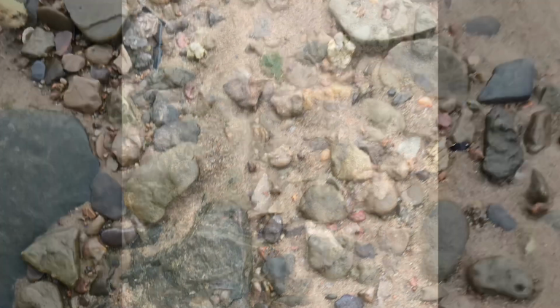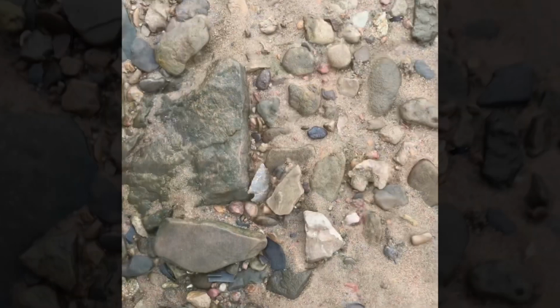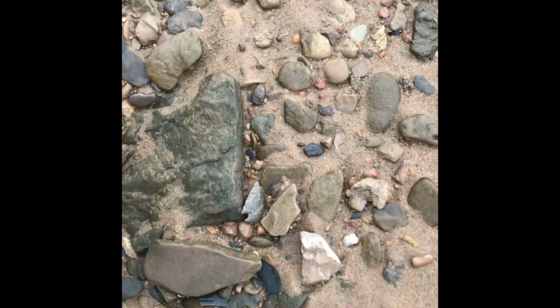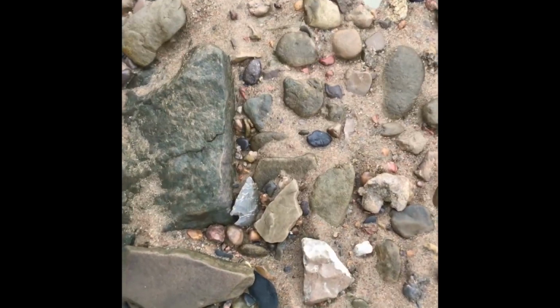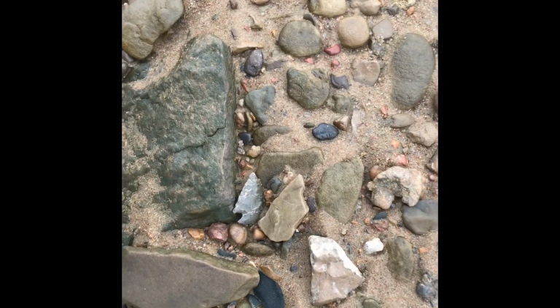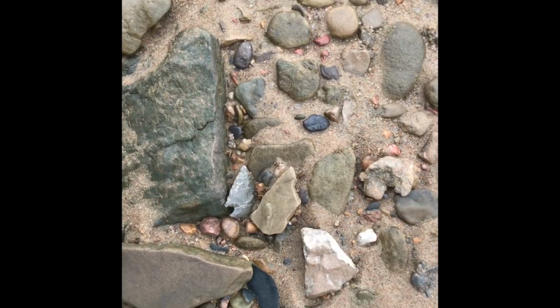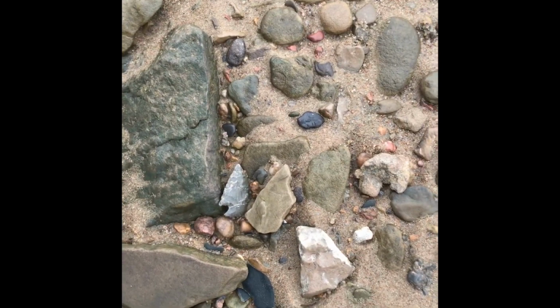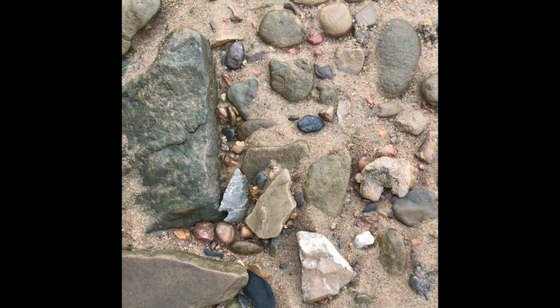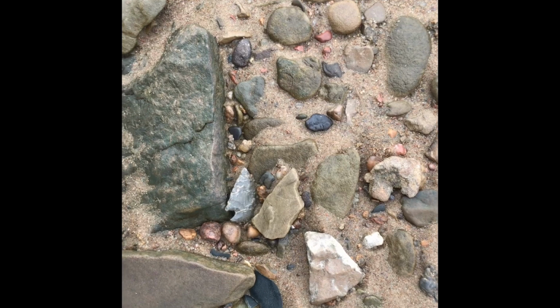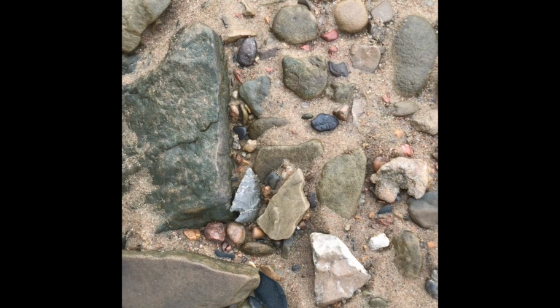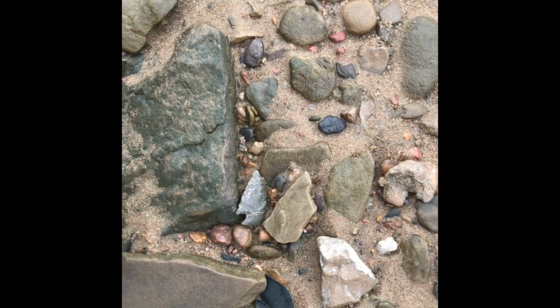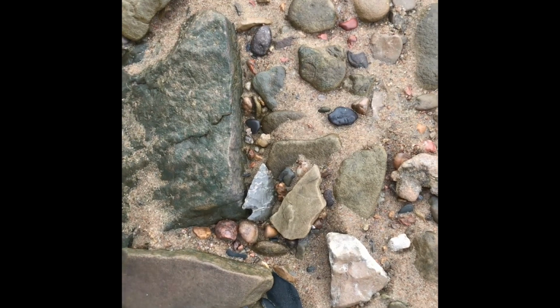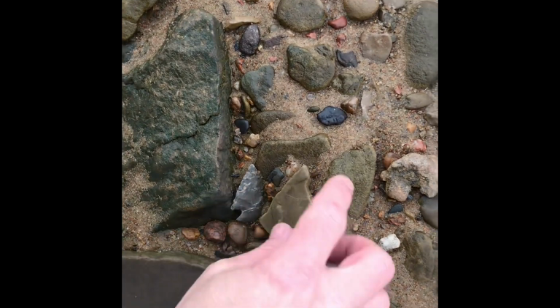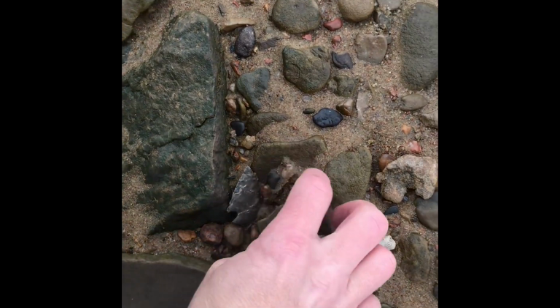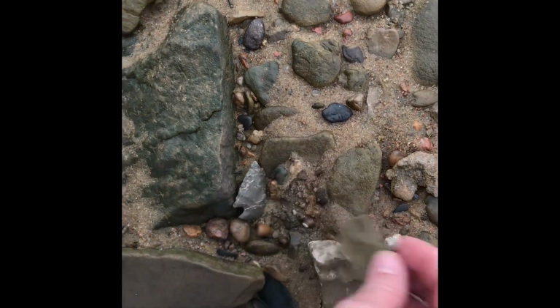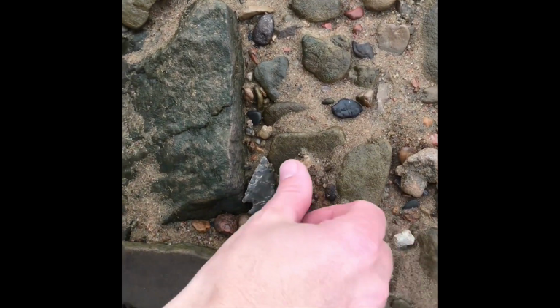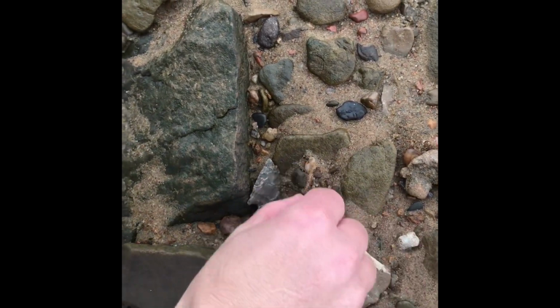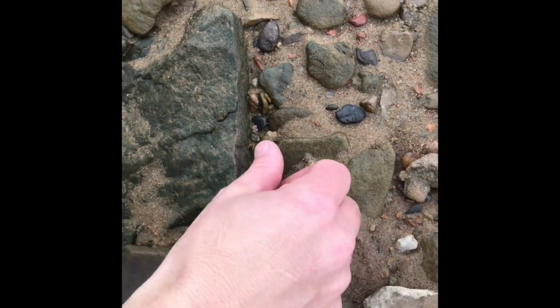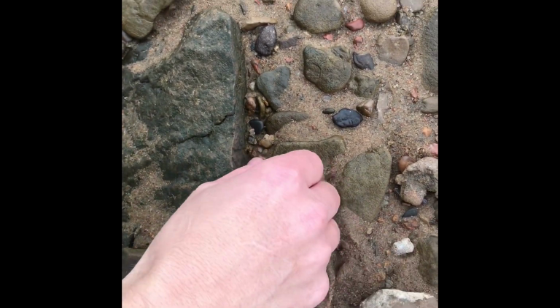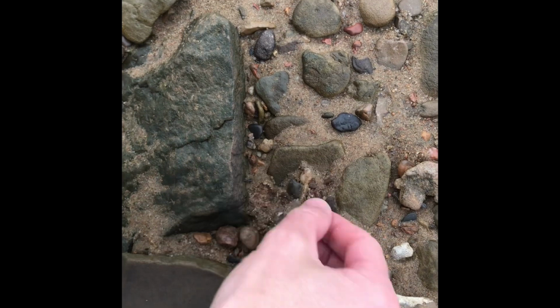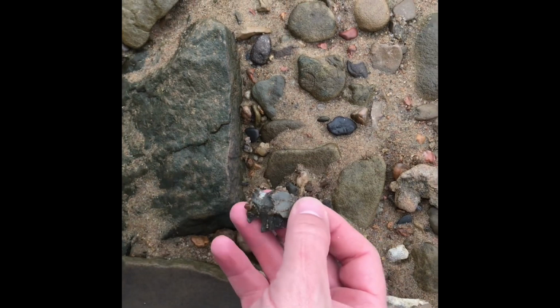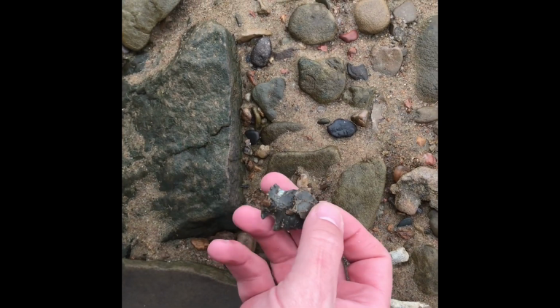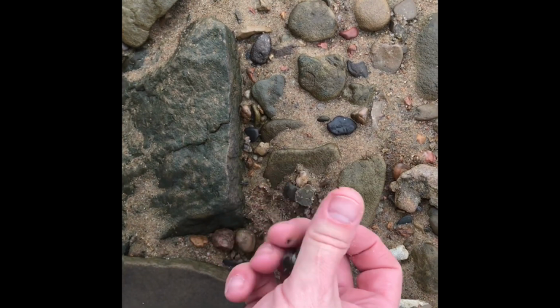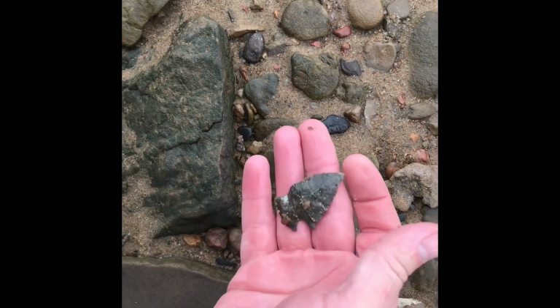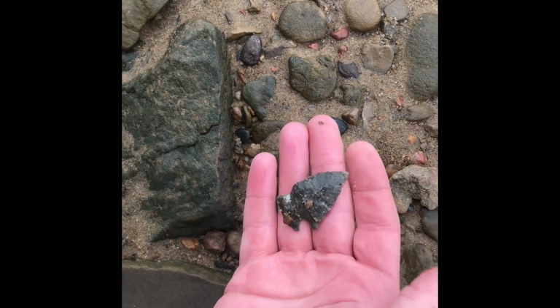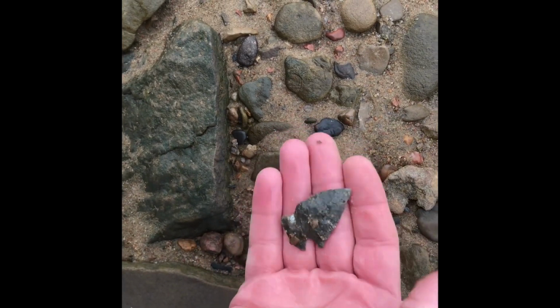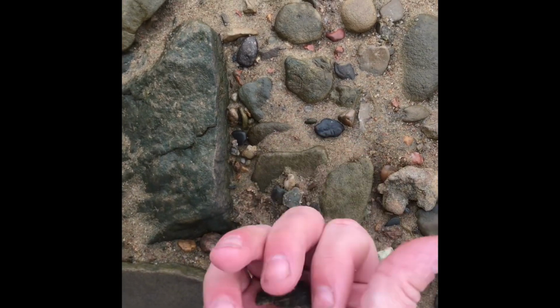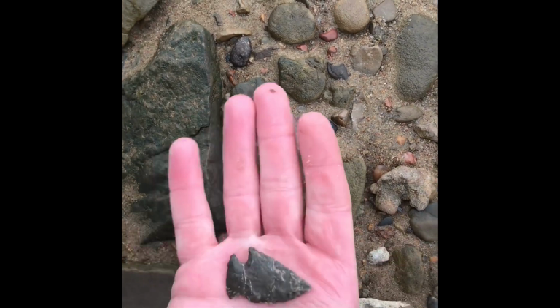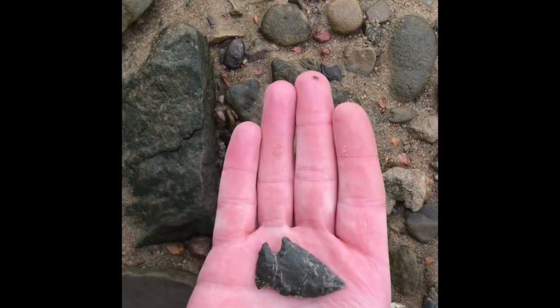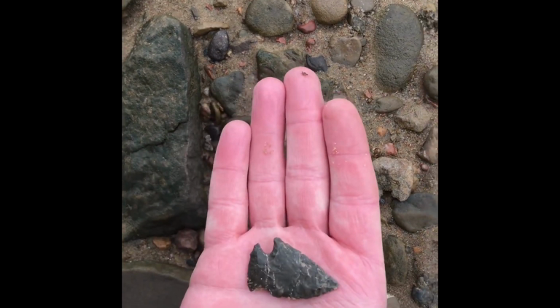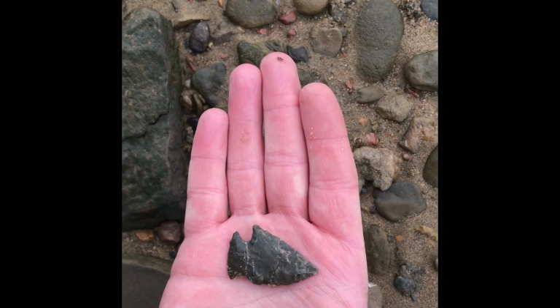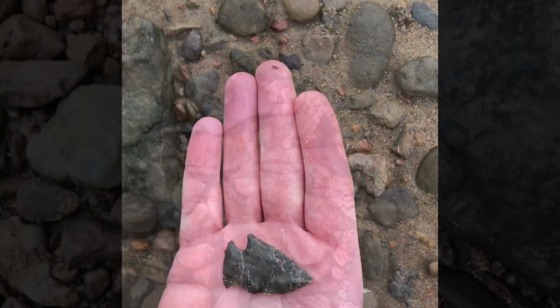Maybe 25, 30 minutes gone by — found another one here, hopefully it's all there. Barb missing, full nick. Nice point though, that's beautiful.